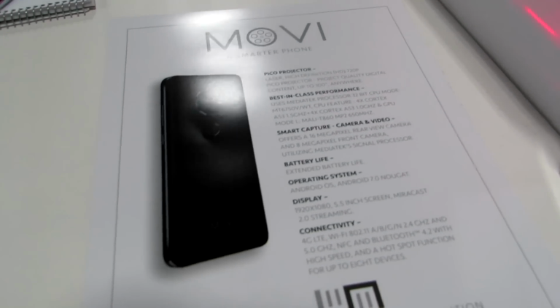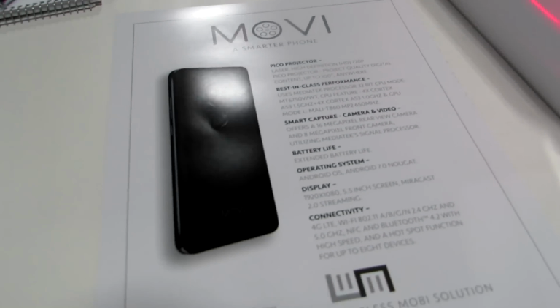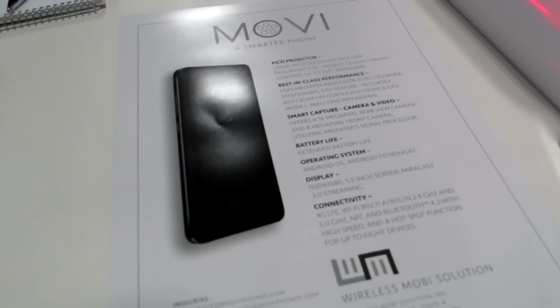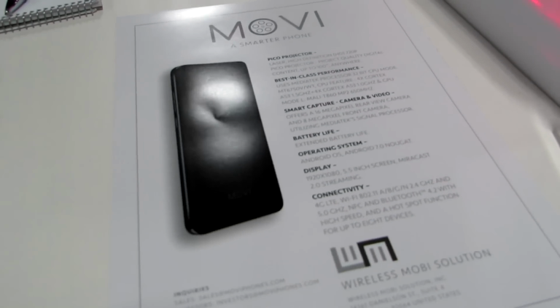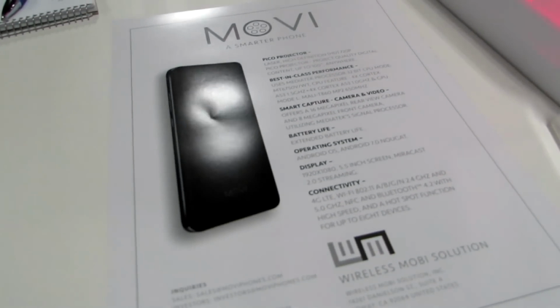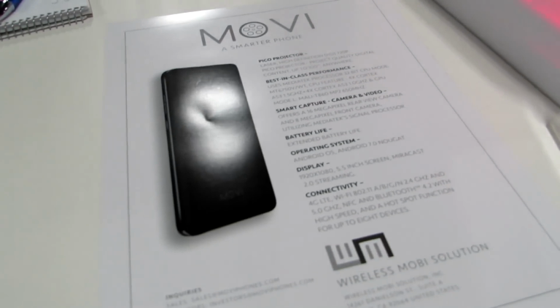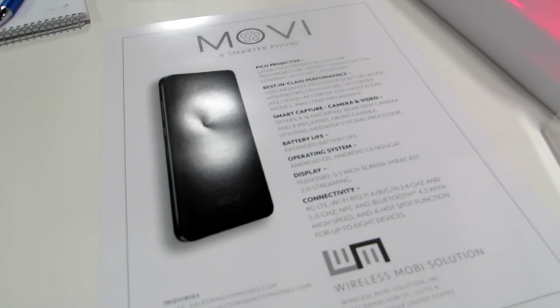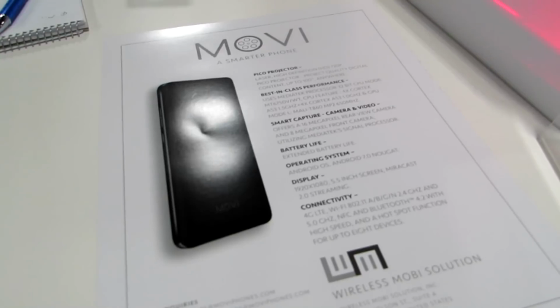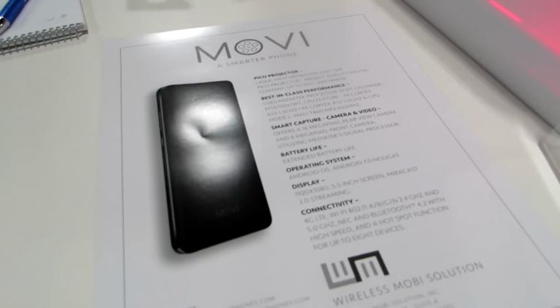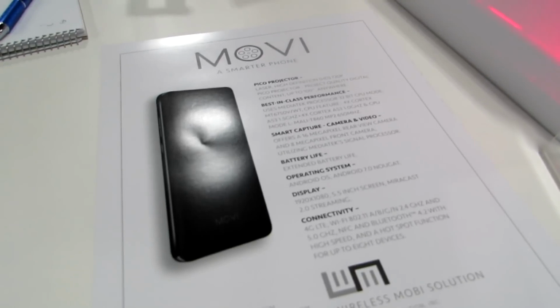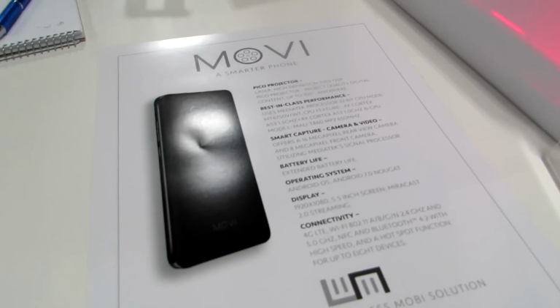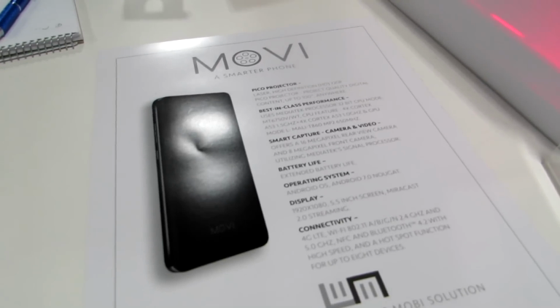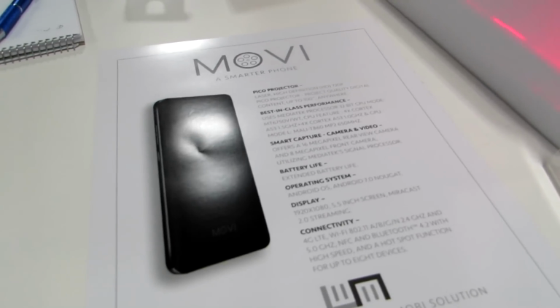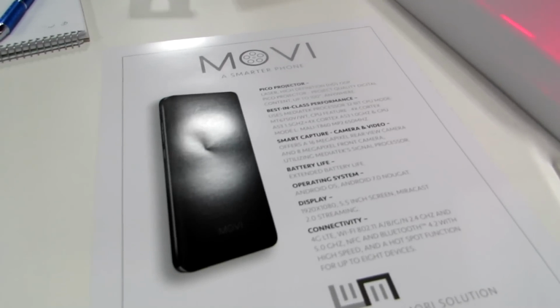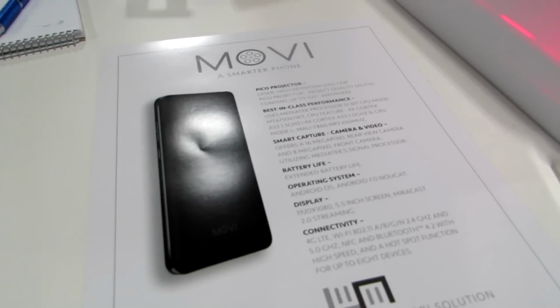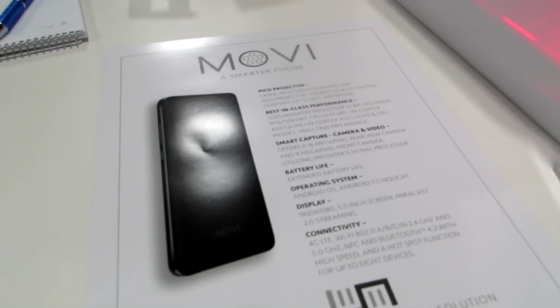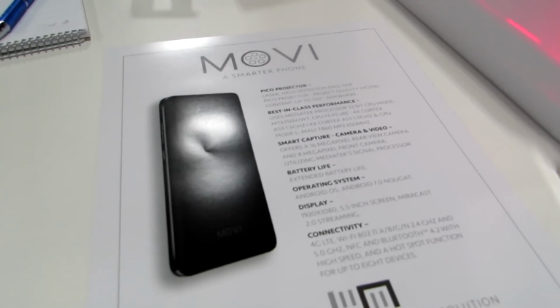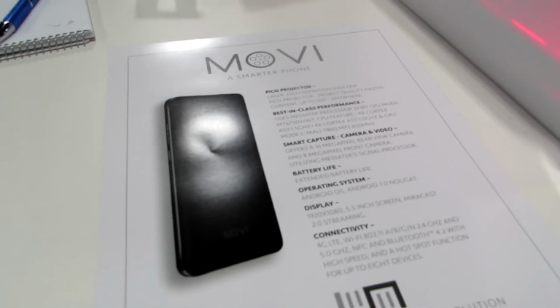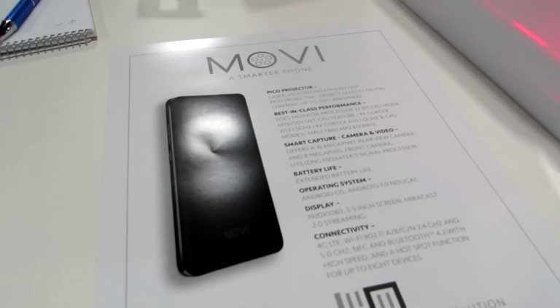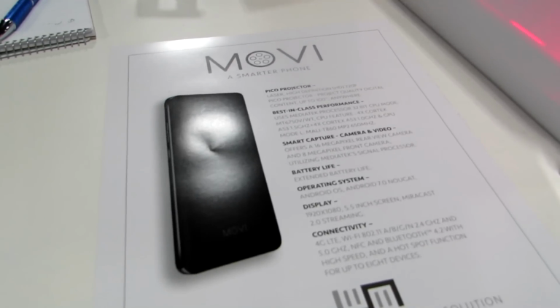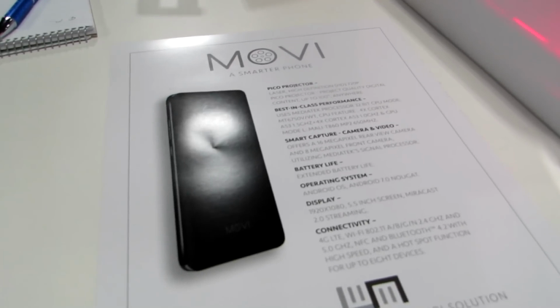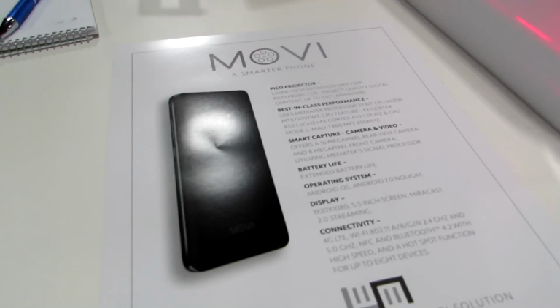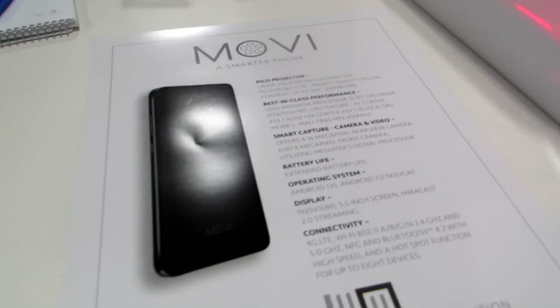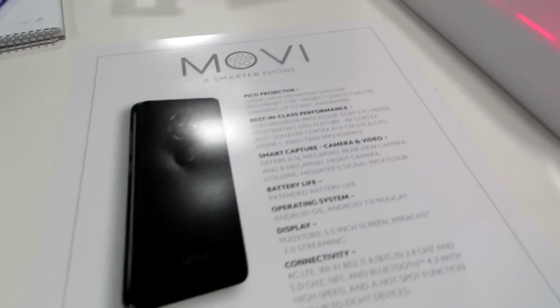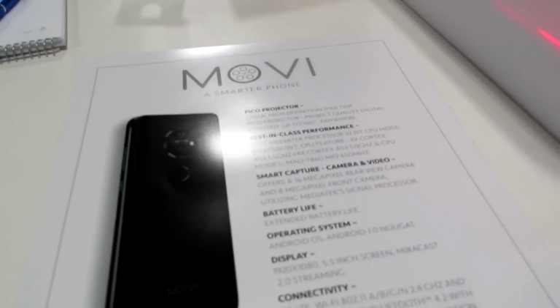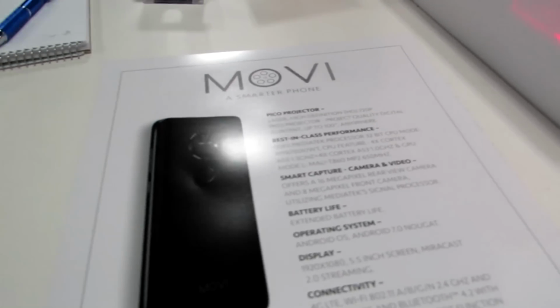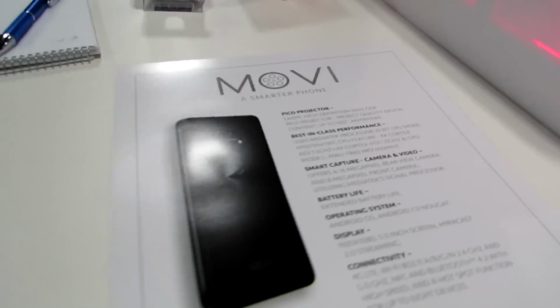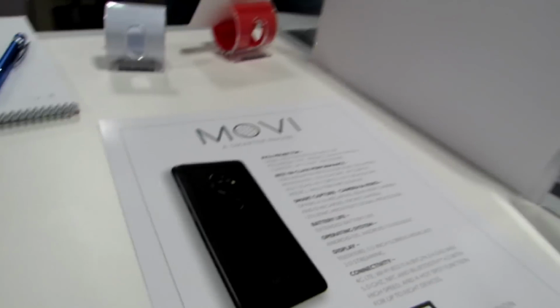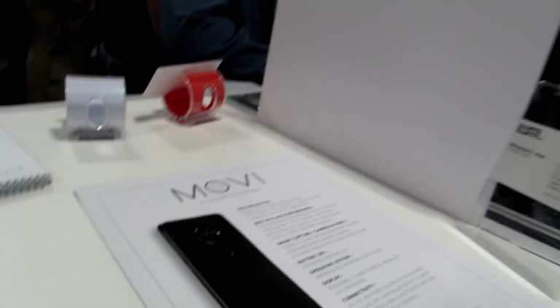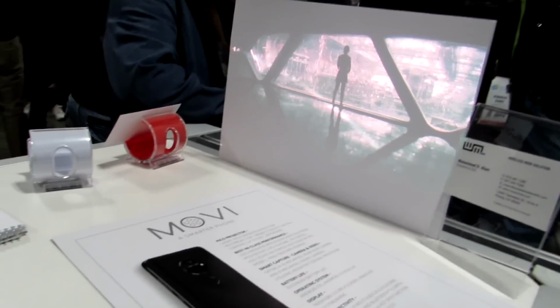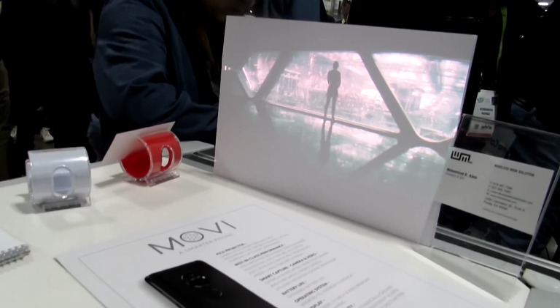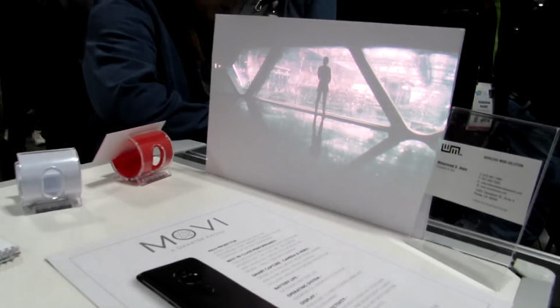And it's said to work for screen sizes up to 100 inches, but of course it's going to work better on the smaller screen.